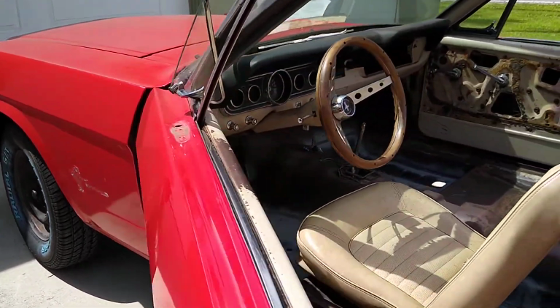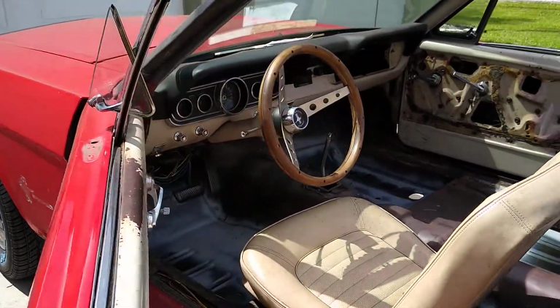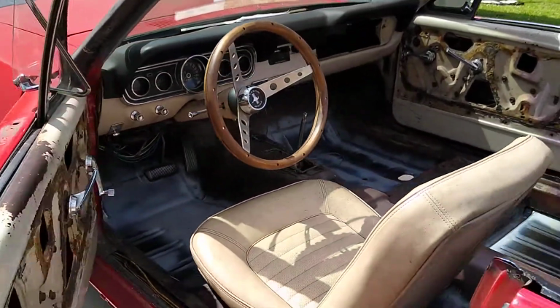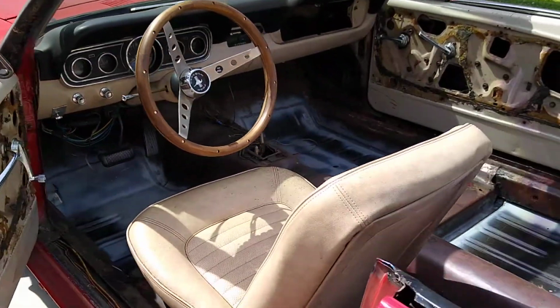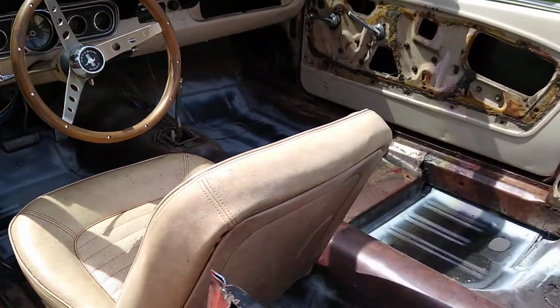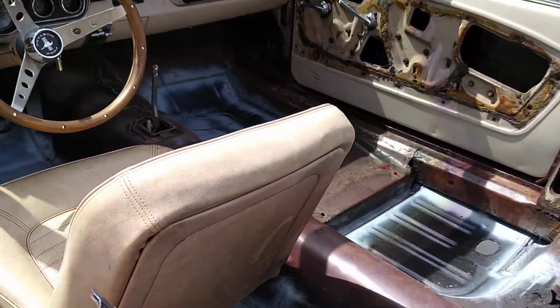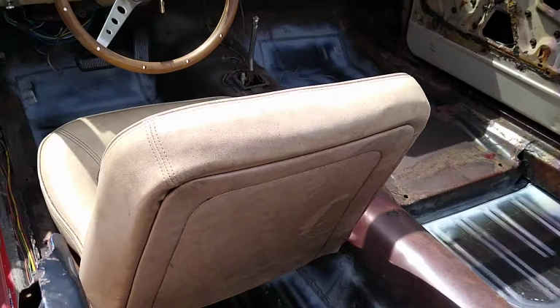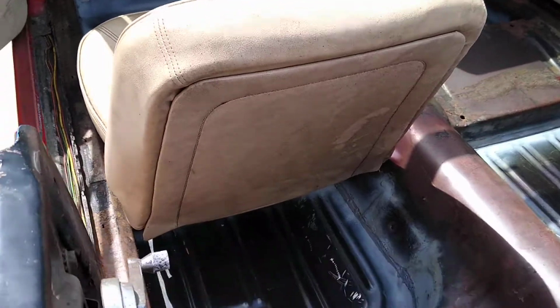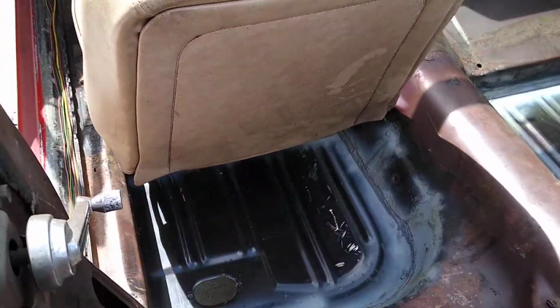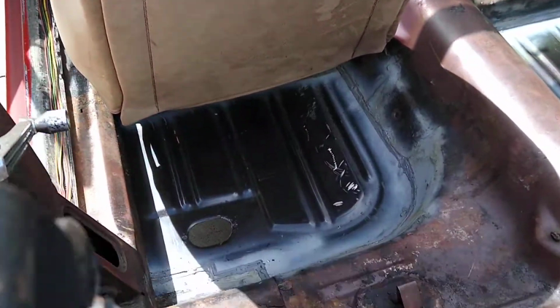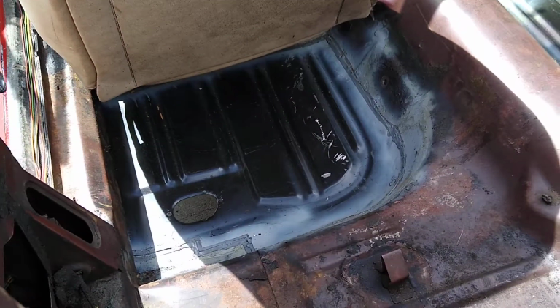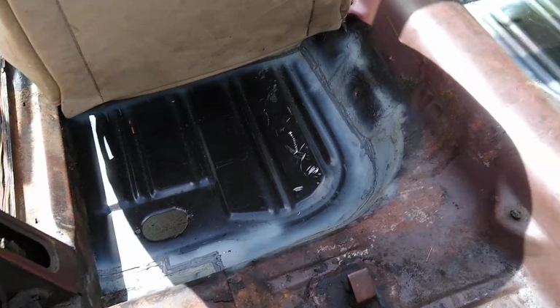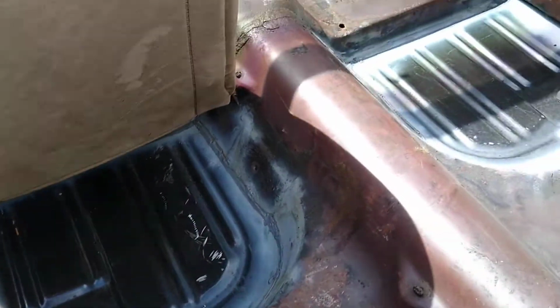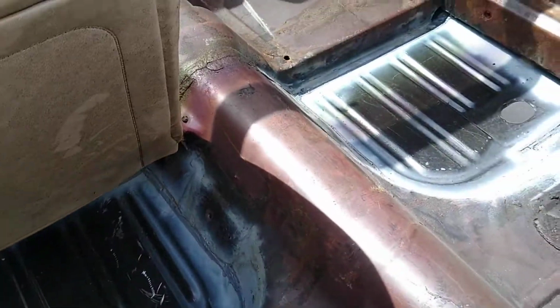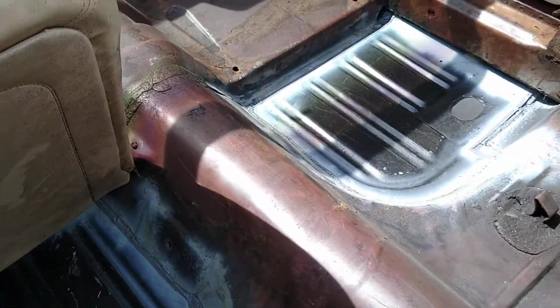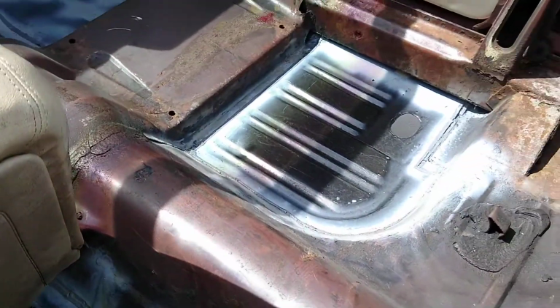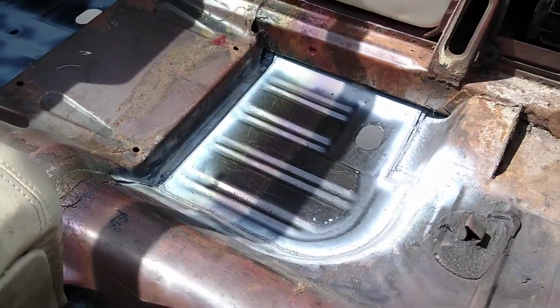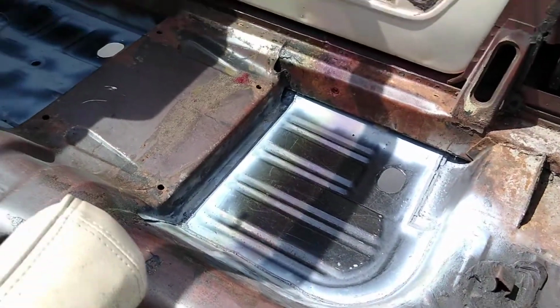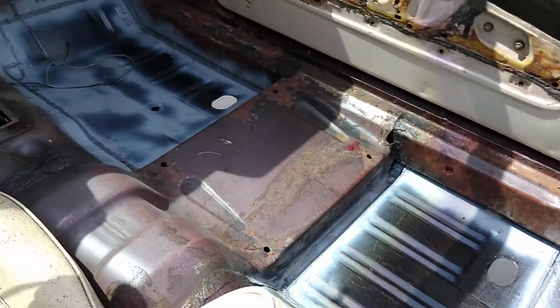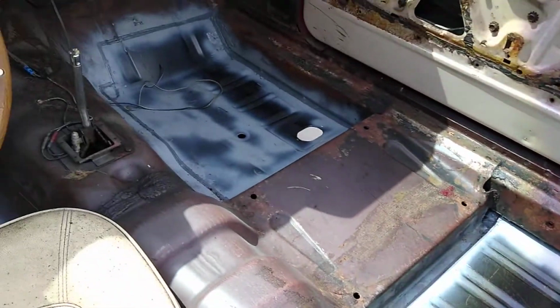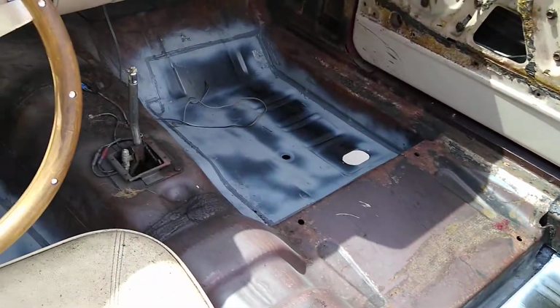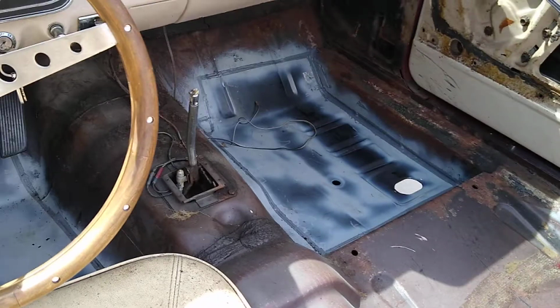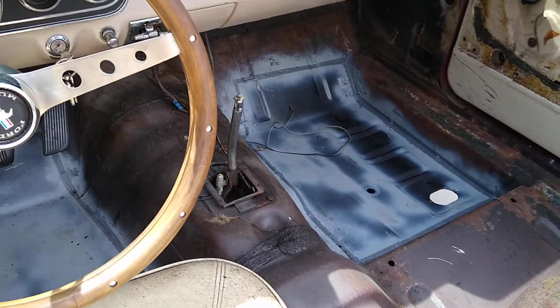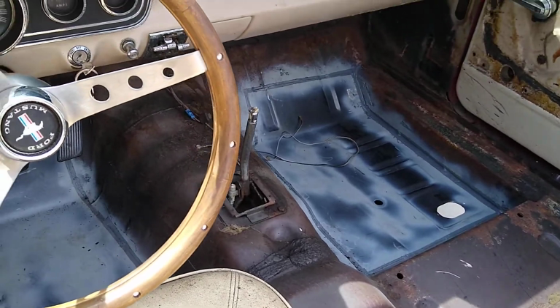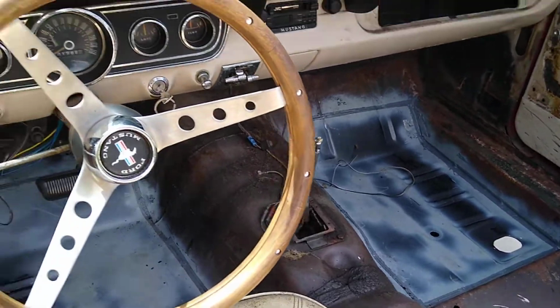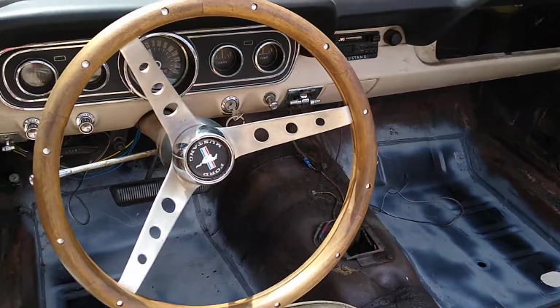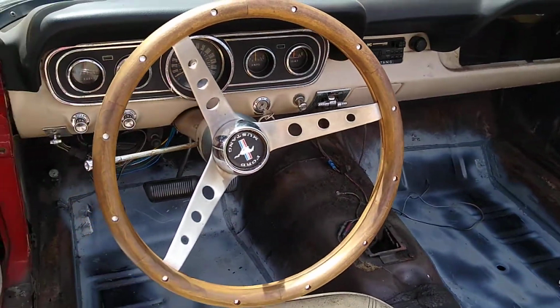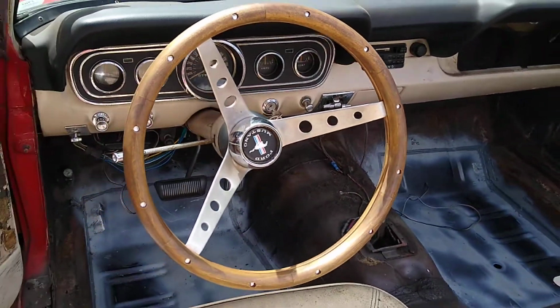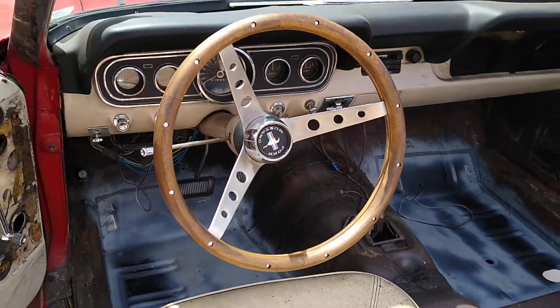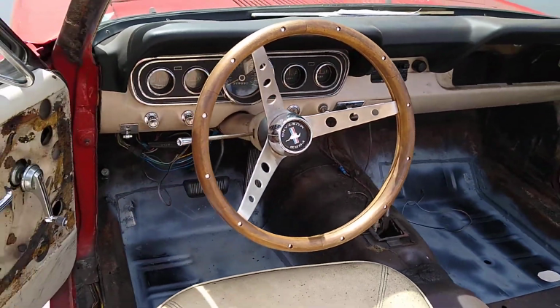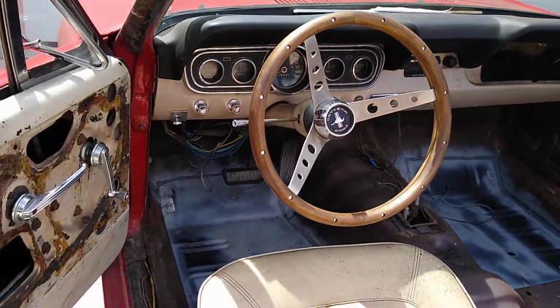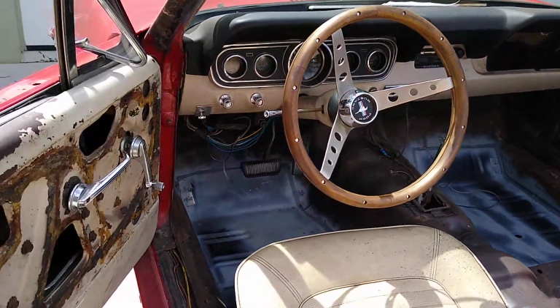The only thing it needed was we put in some new floor pans, which was done by Mr. Paul Maroney, and a fantastic job he did — with butt welds and everything.